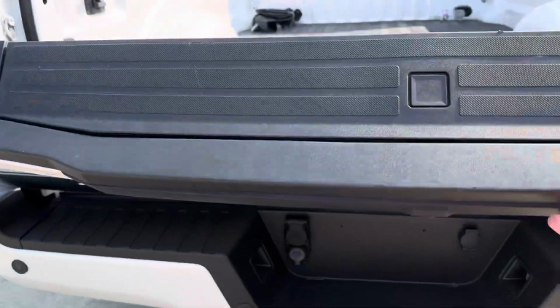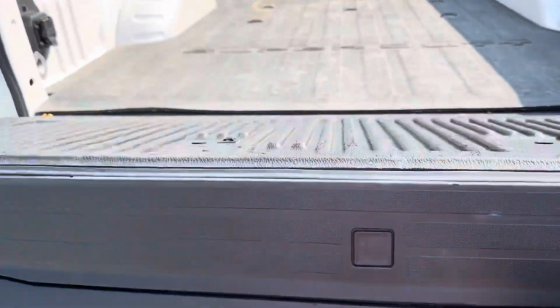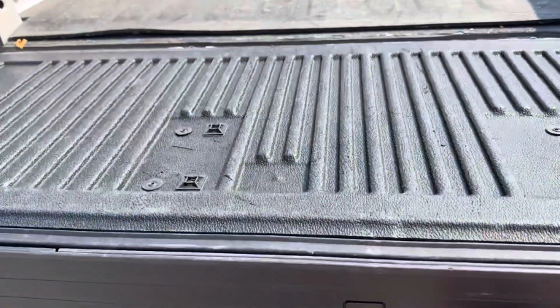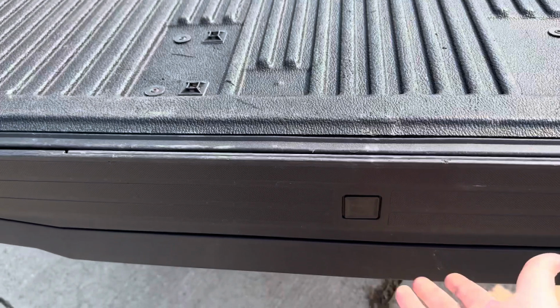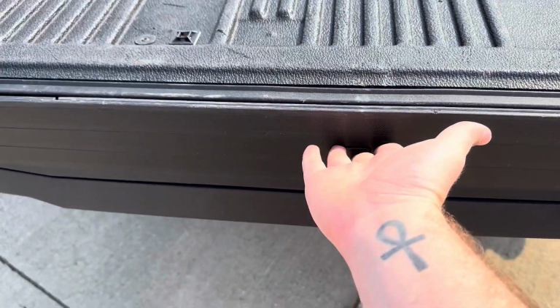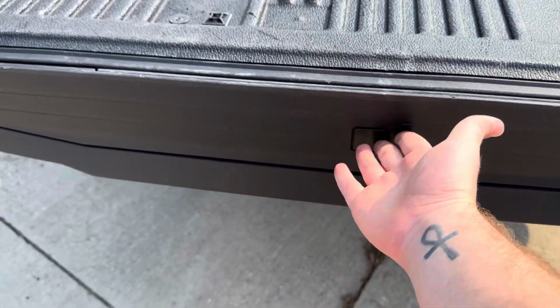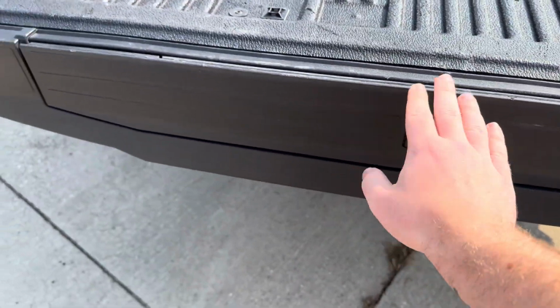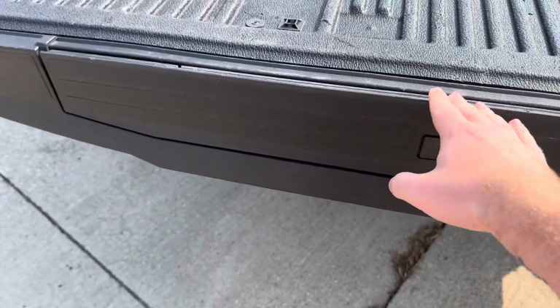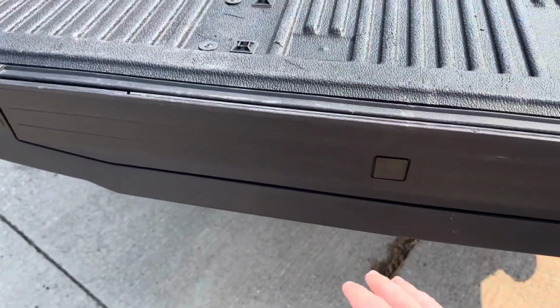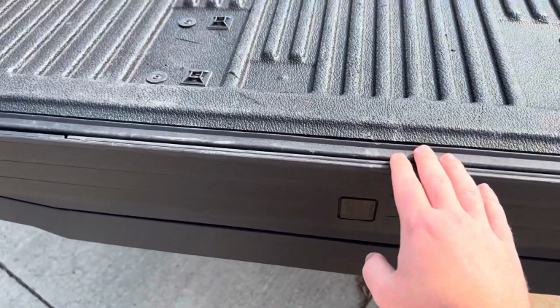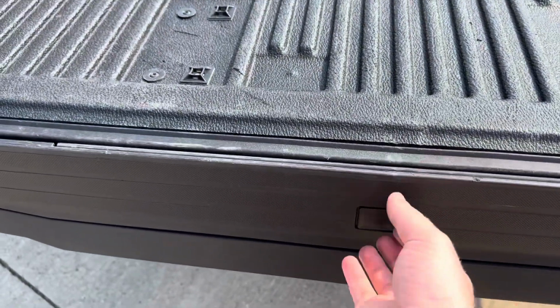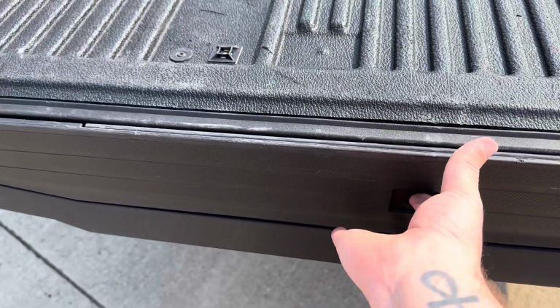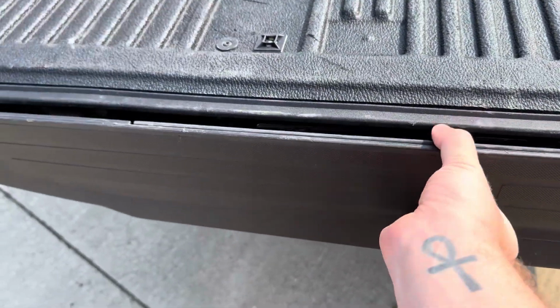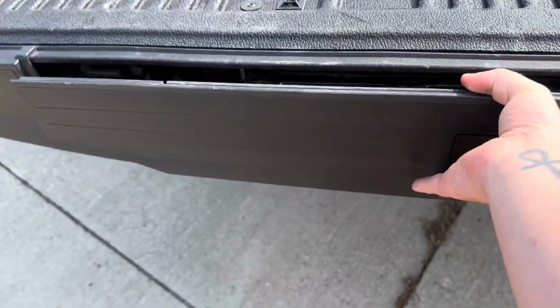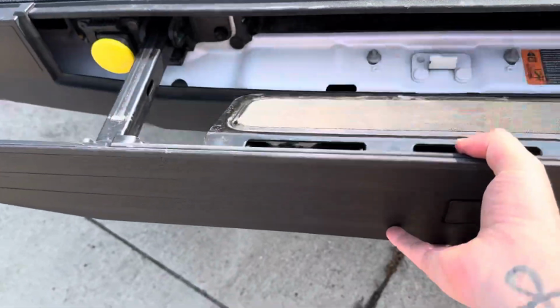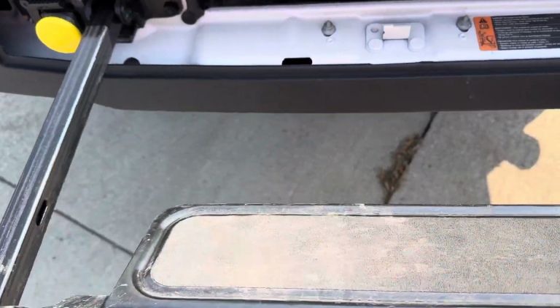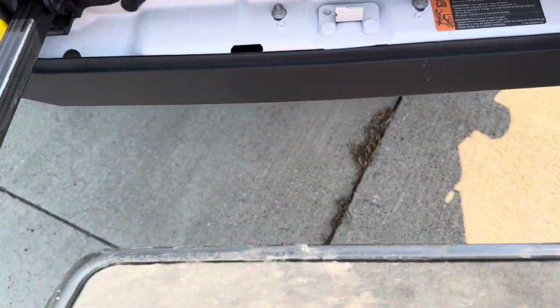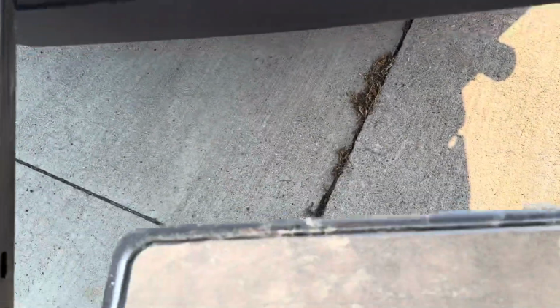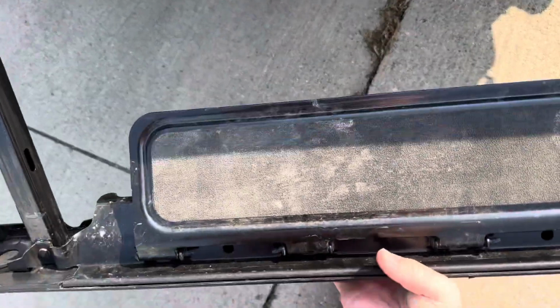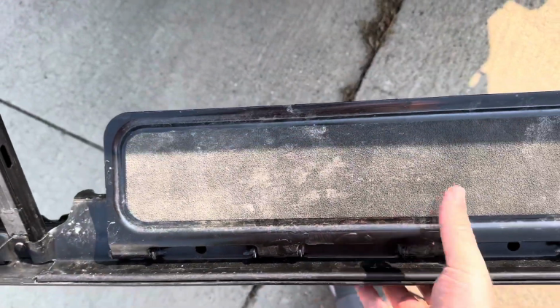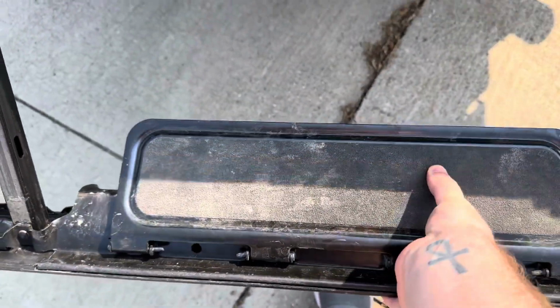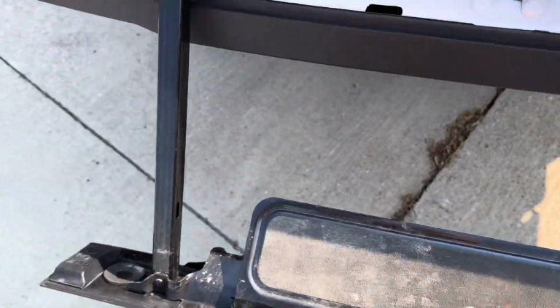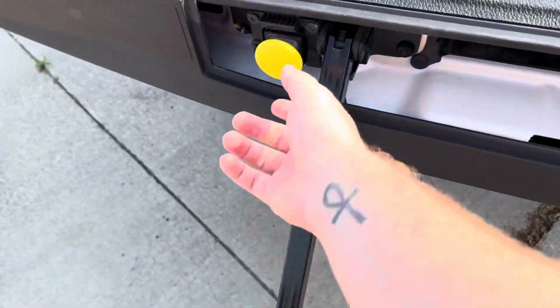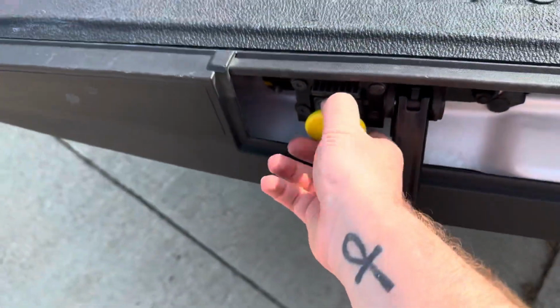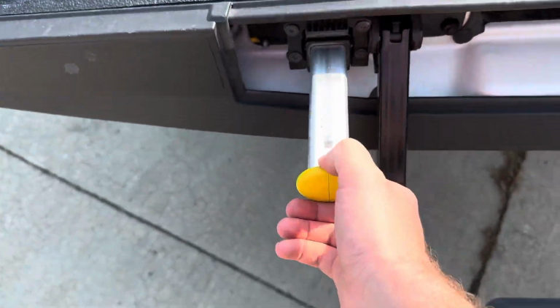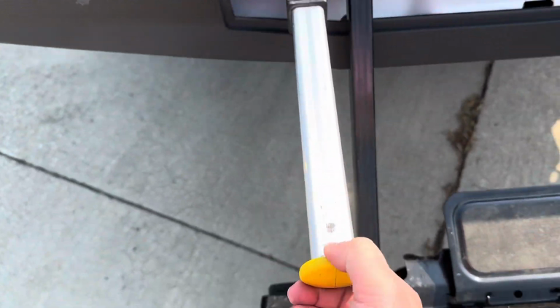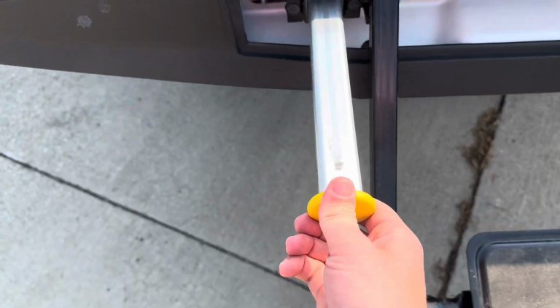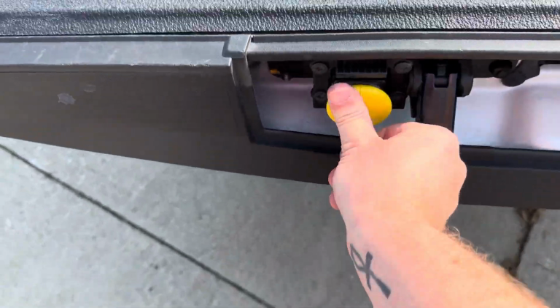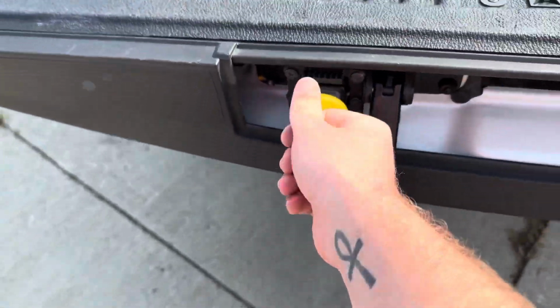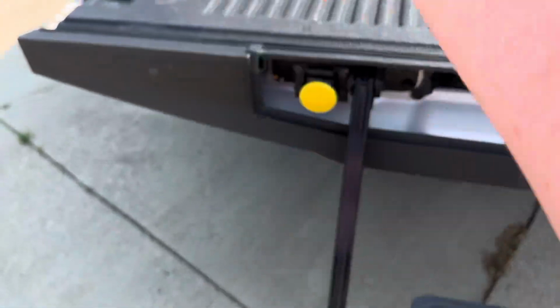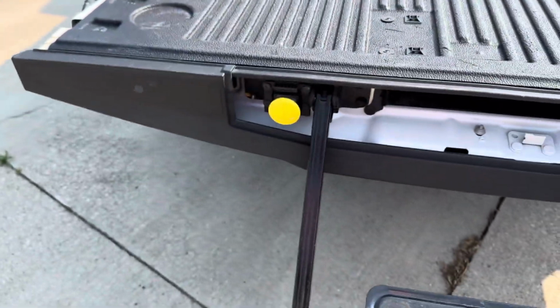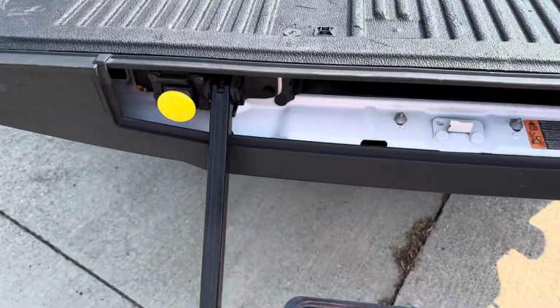Tailgate here — you've got your tailgate step, that all works good. I'm sure you know how those work, but this pops out. That's all good there. And then you've got the arm that comes out as well, and it kind of stands up like that.